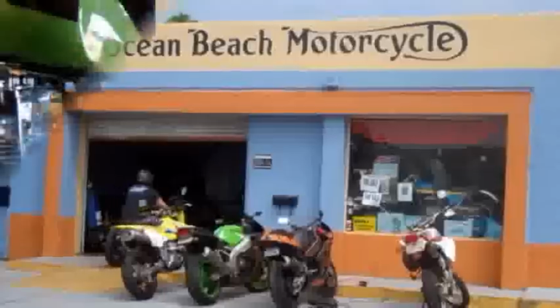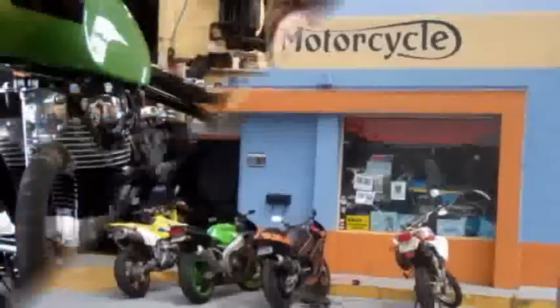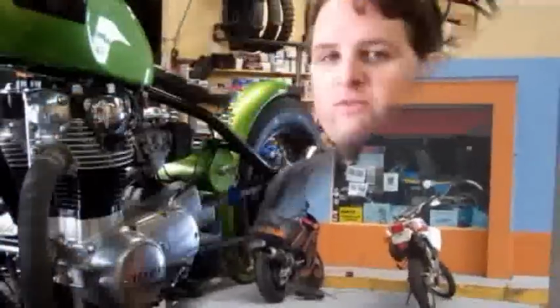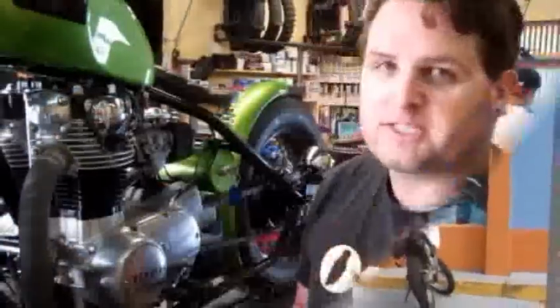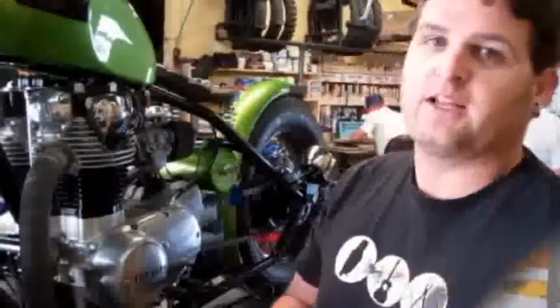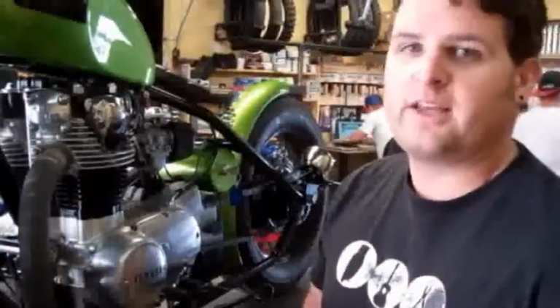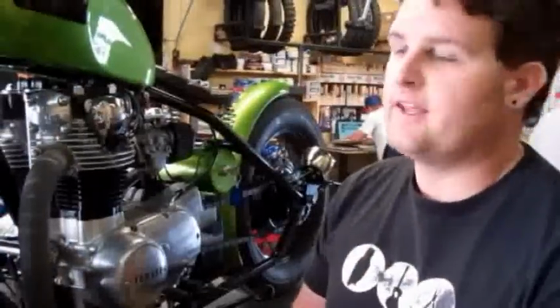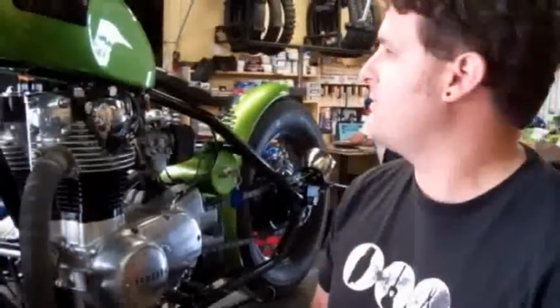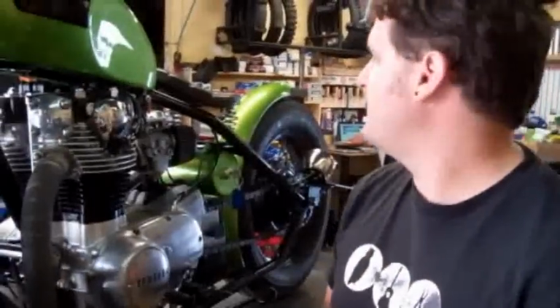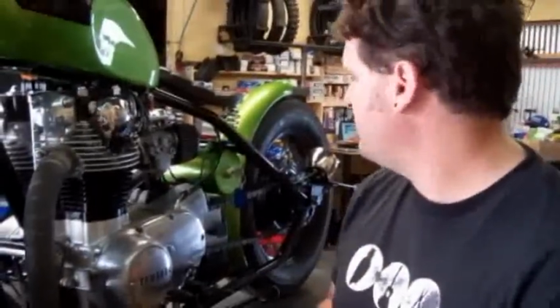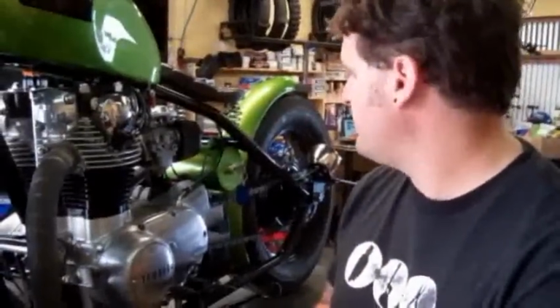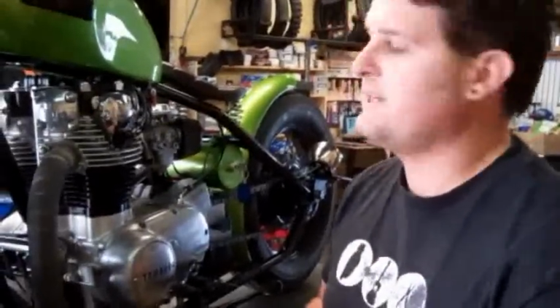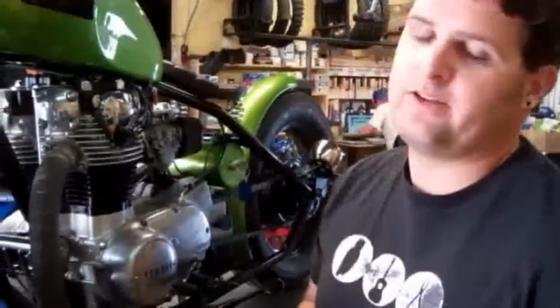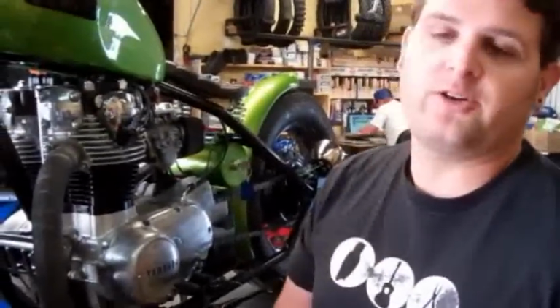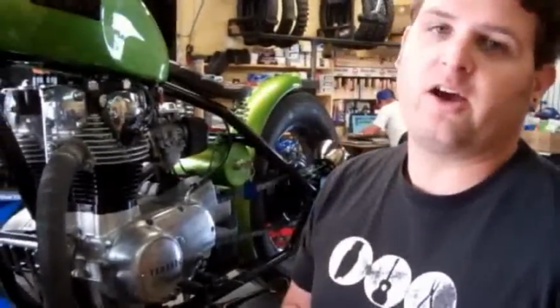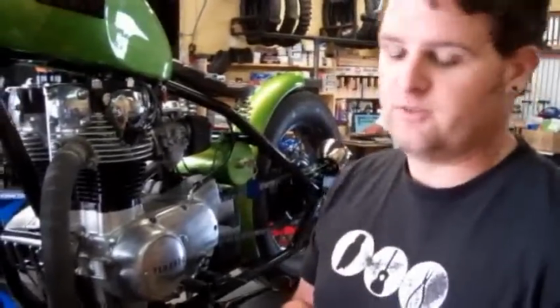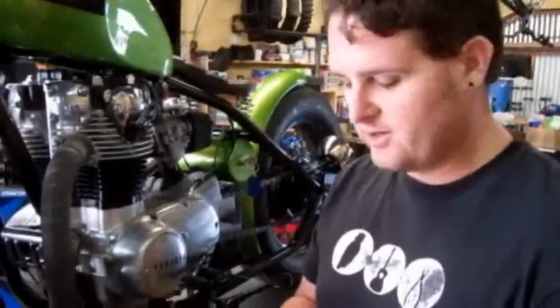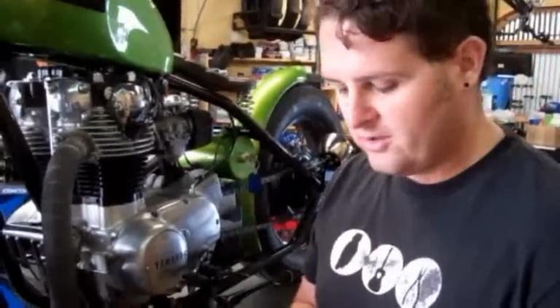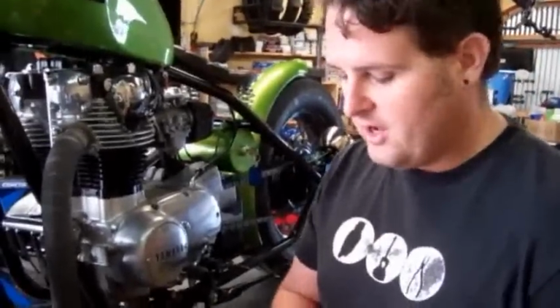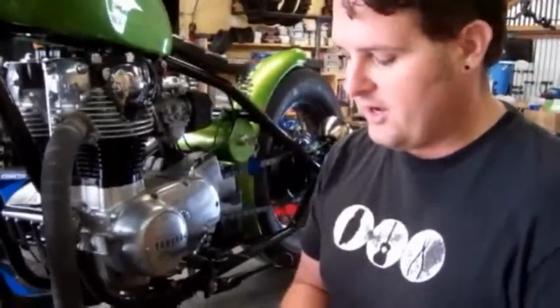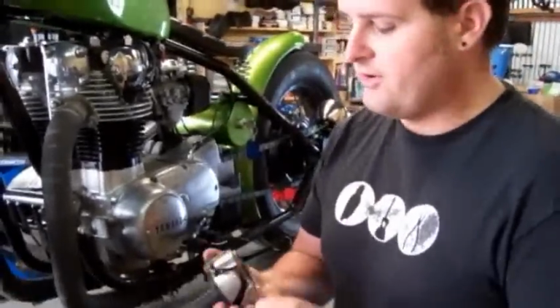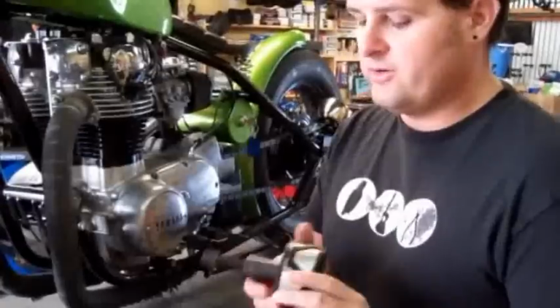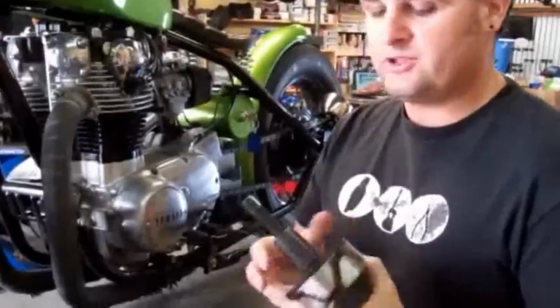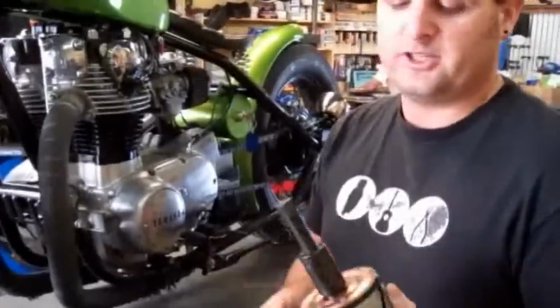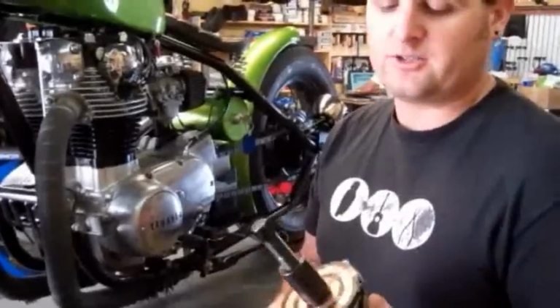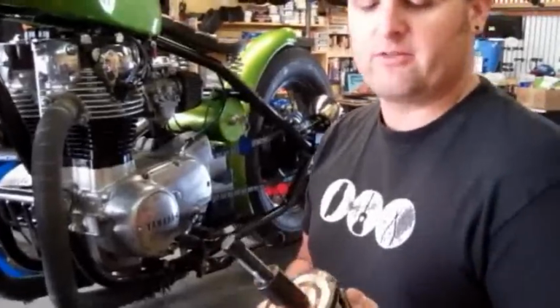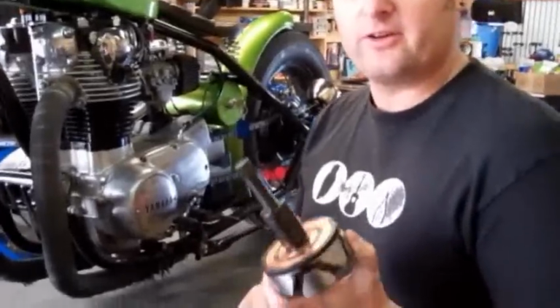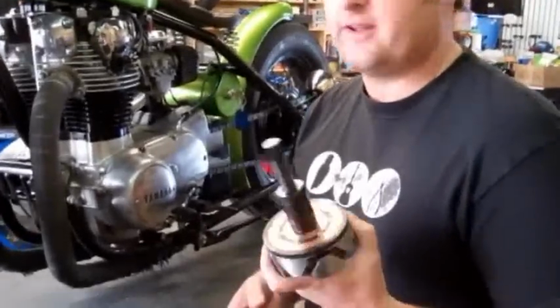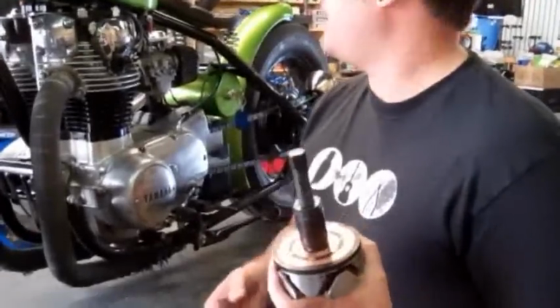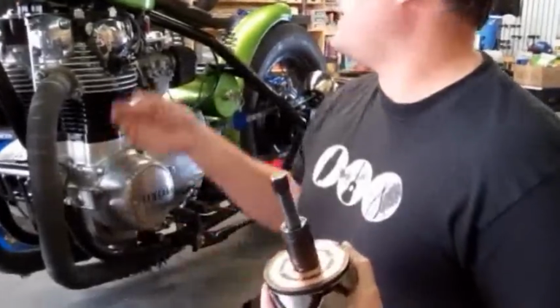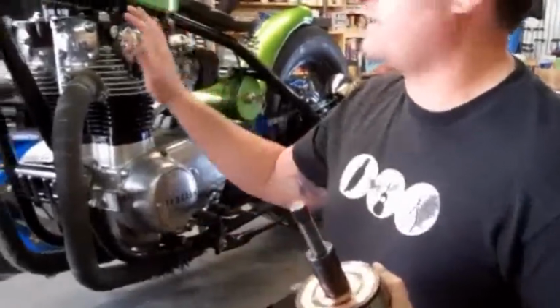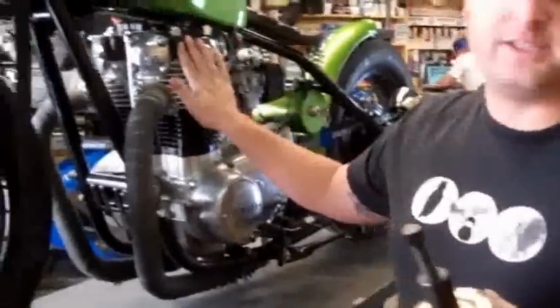Hey, I'm Evan from Racetech Electric, and we're going to do a tech video showing you how to install our new charging alternator rotor on an XS650.